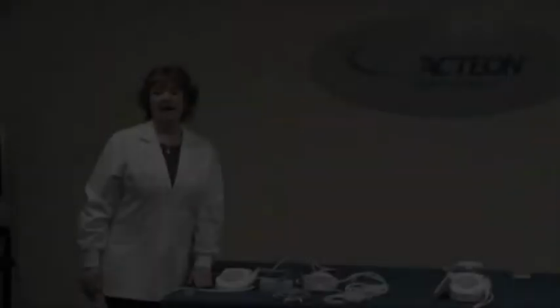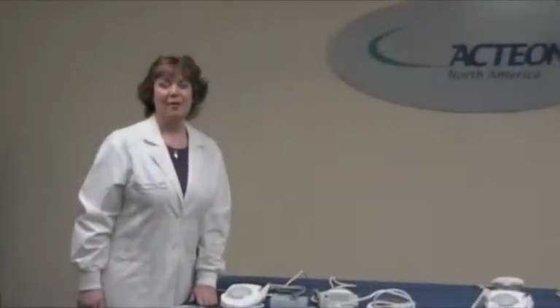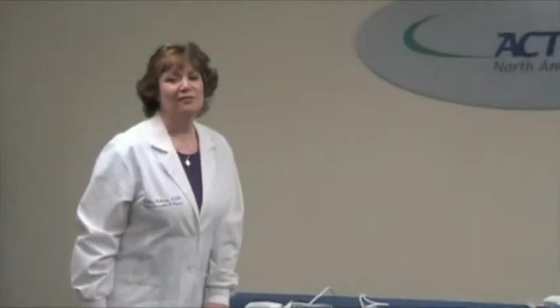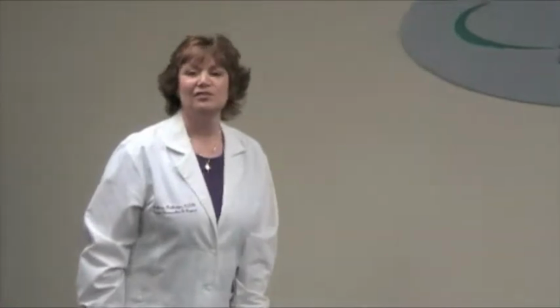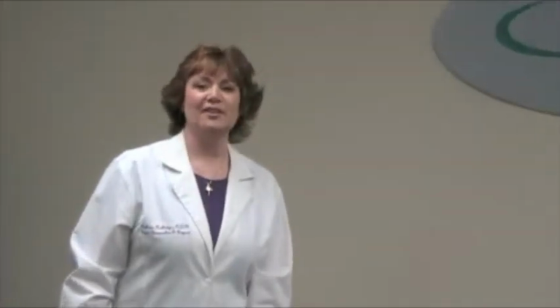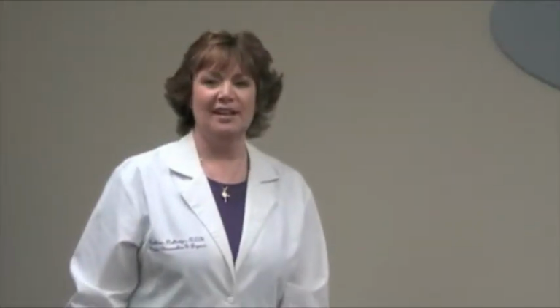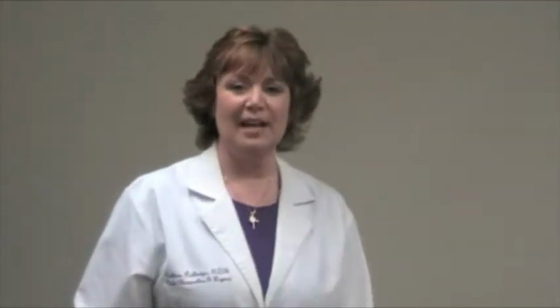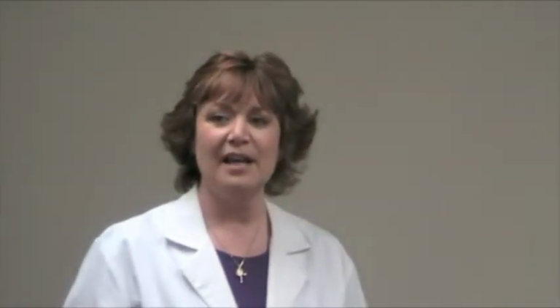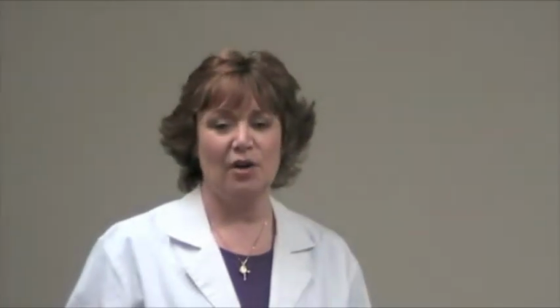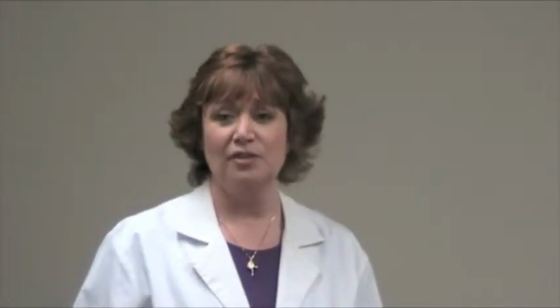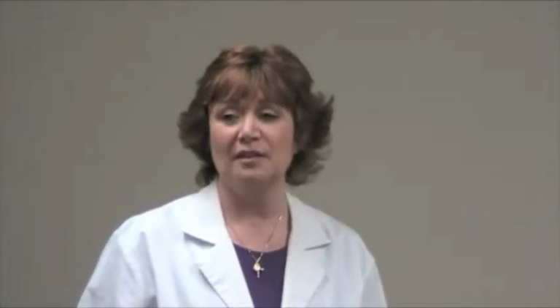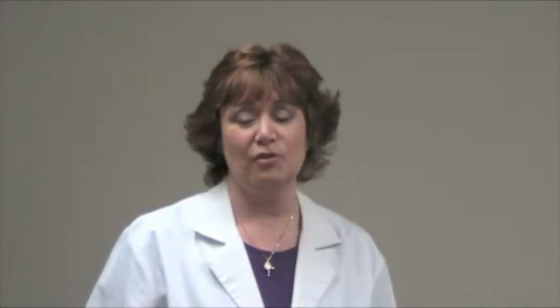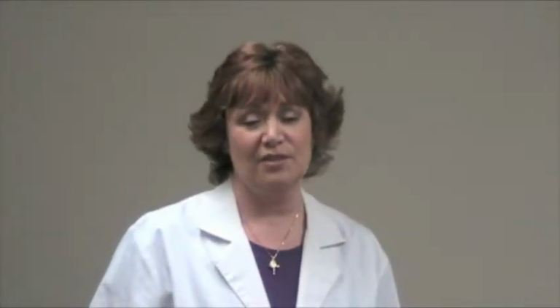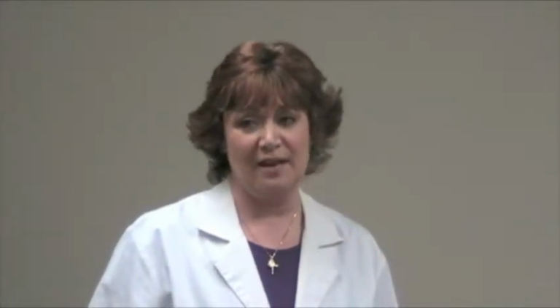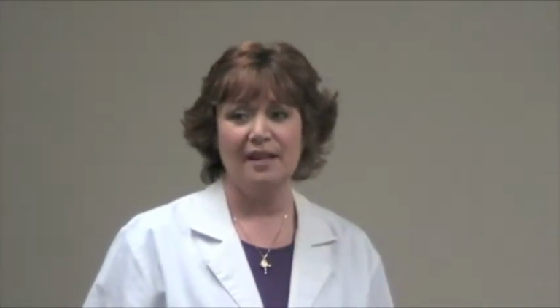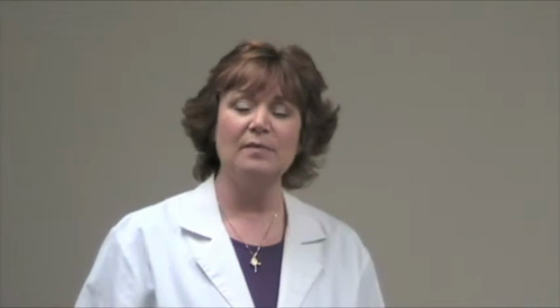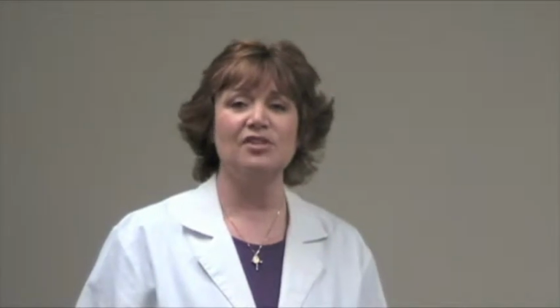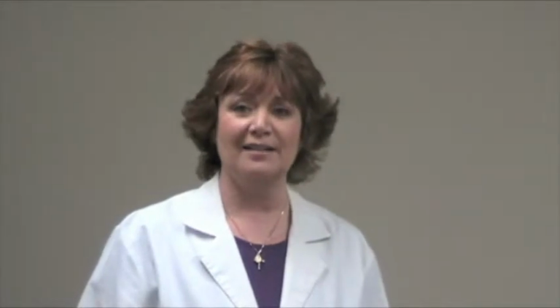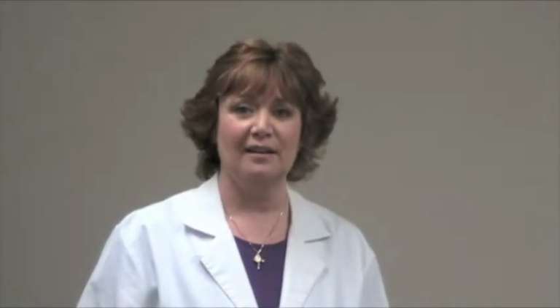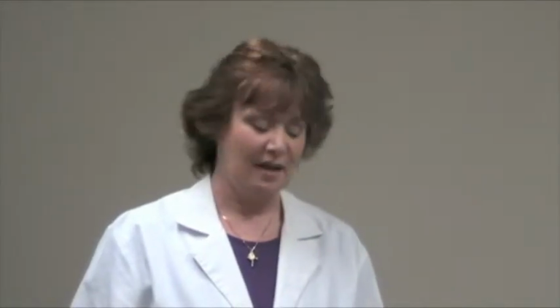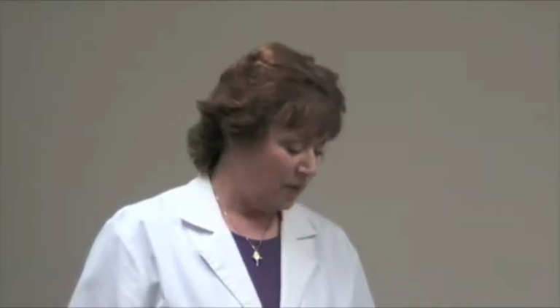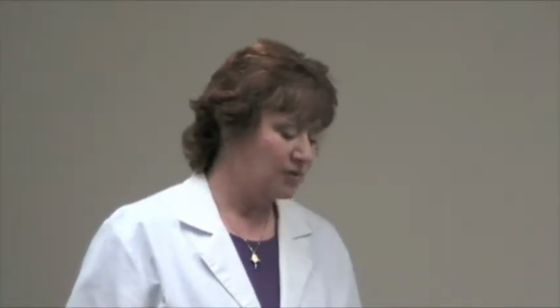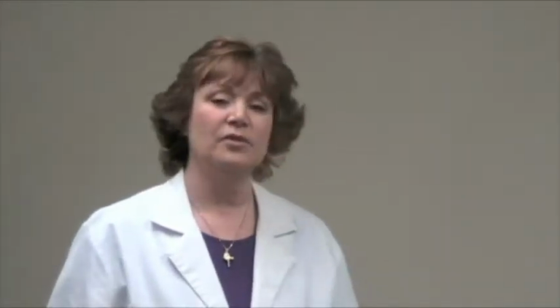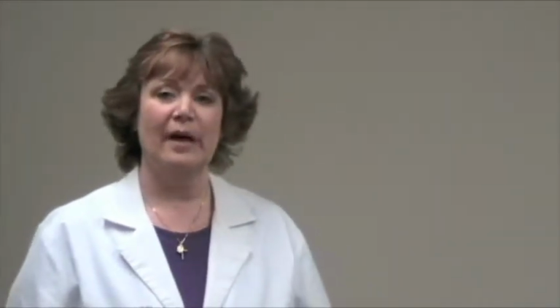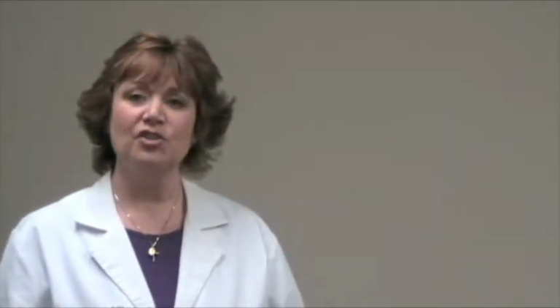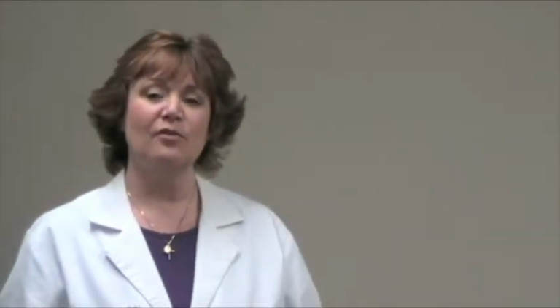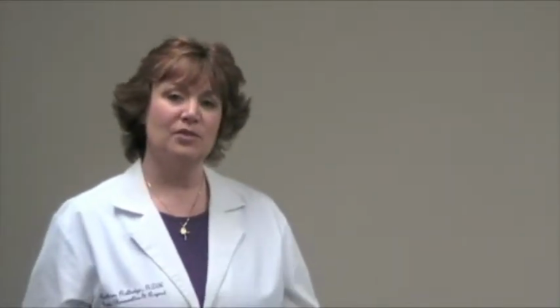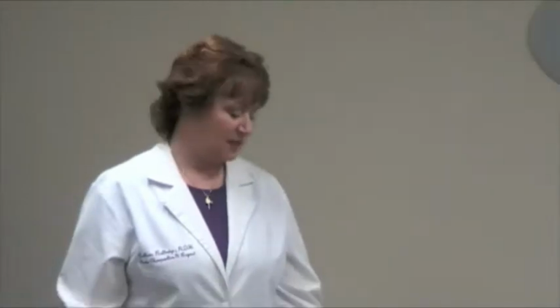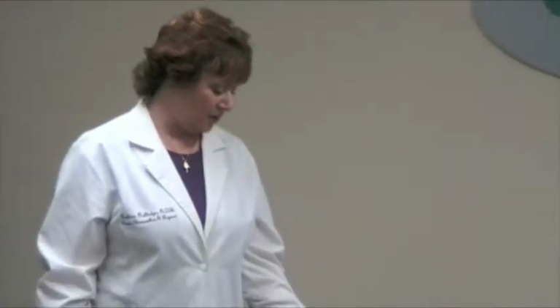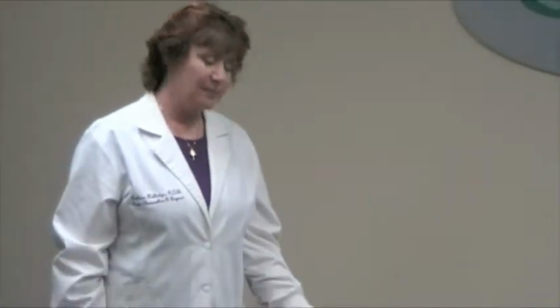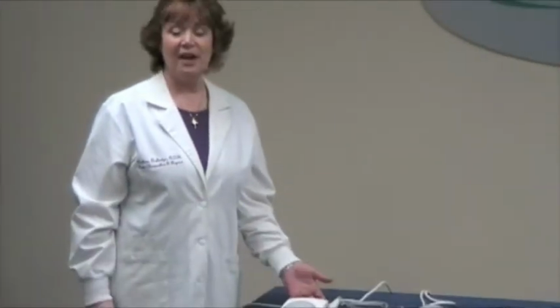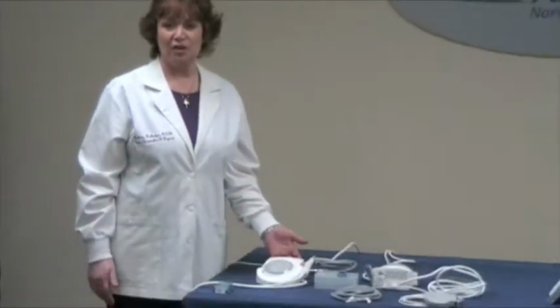Hi, I'm Colleen Rutledge, Registered Dental Hygienist, and I'm here today to talk about the Neutron line of ultrasonics from Satellac, the equipment division of Actaeon. I want to first start out by talking about our entry-level piezoelectric scaler, which is the P5 Neutron.